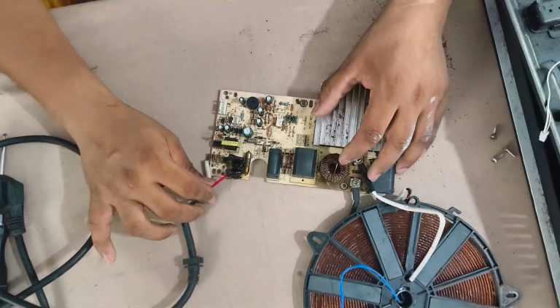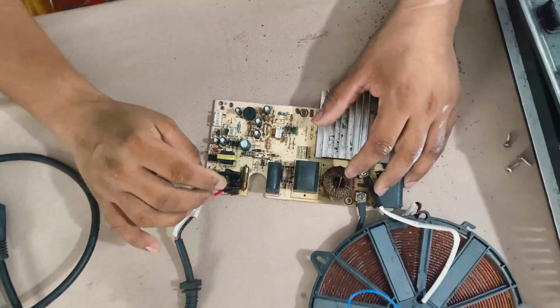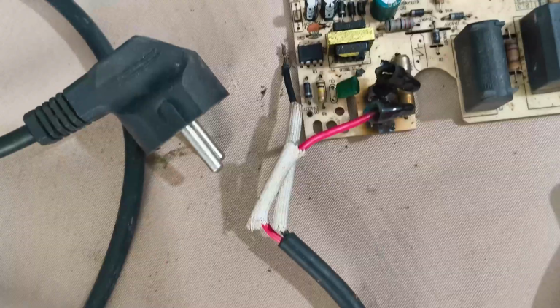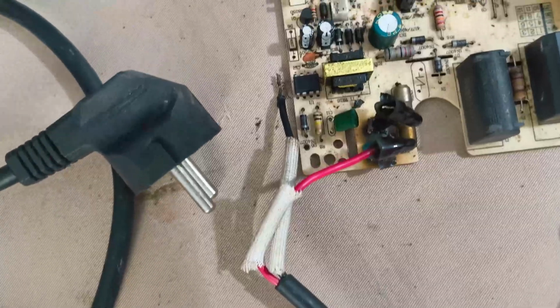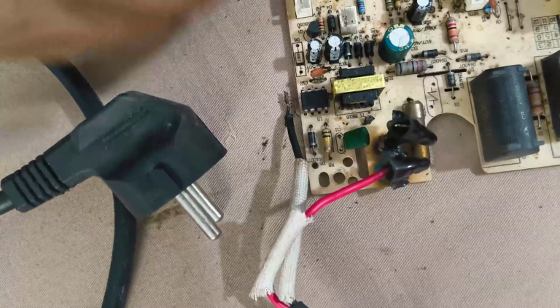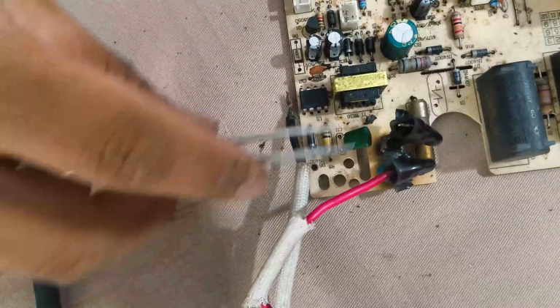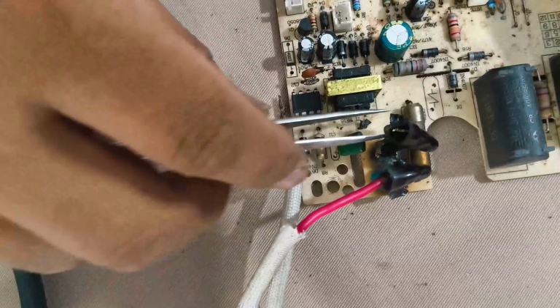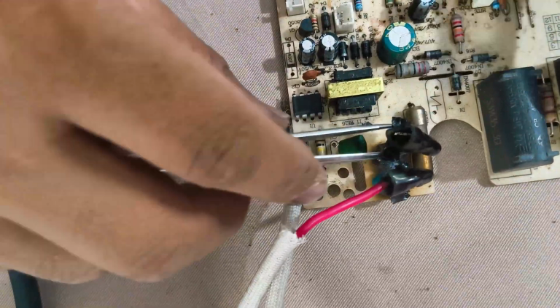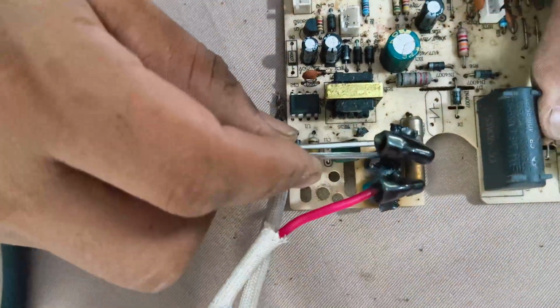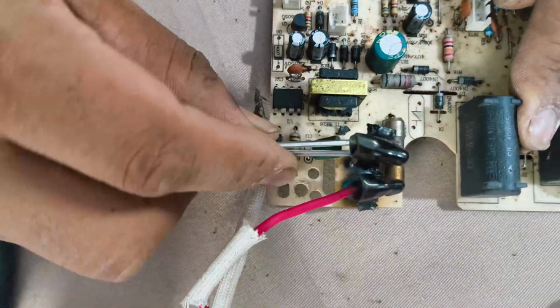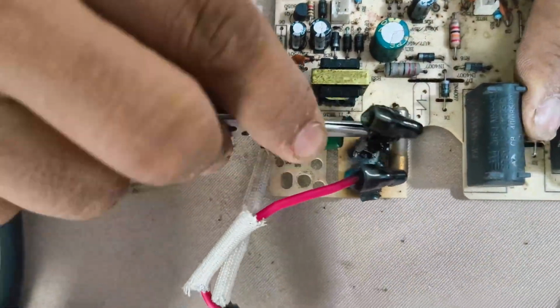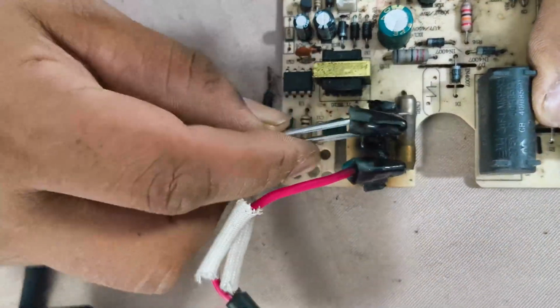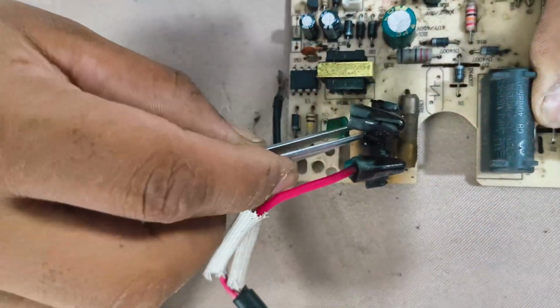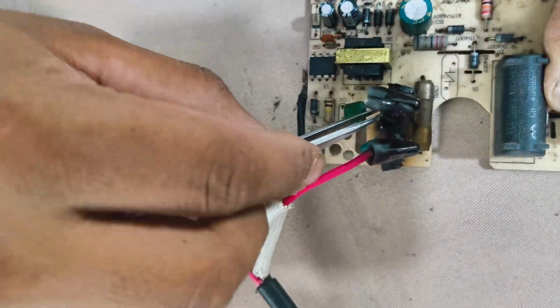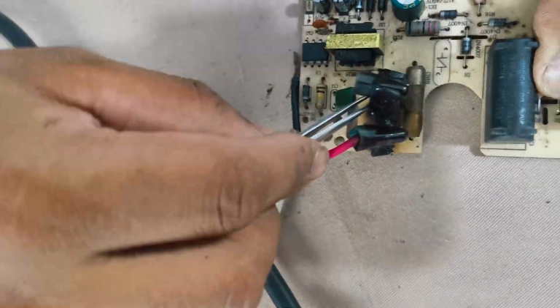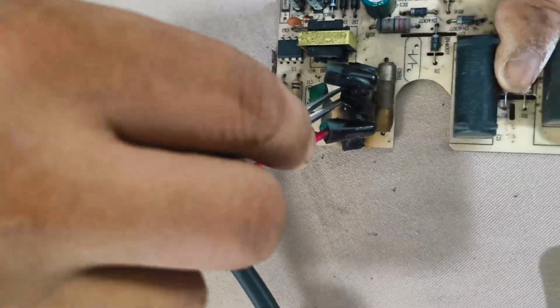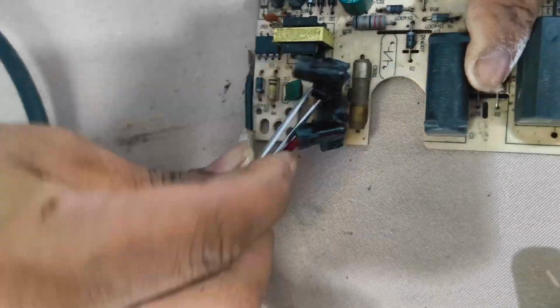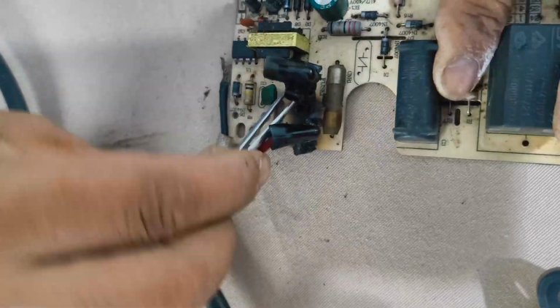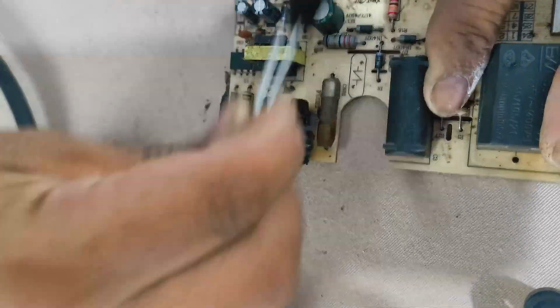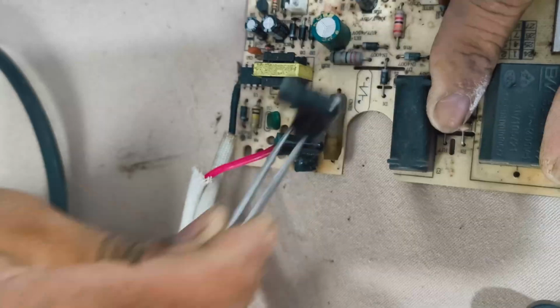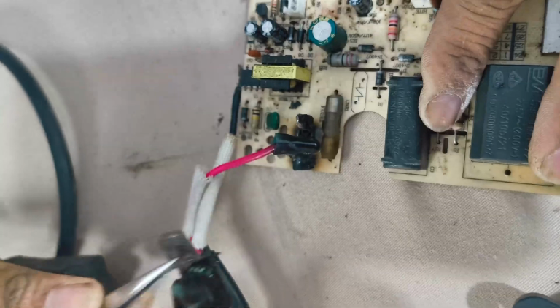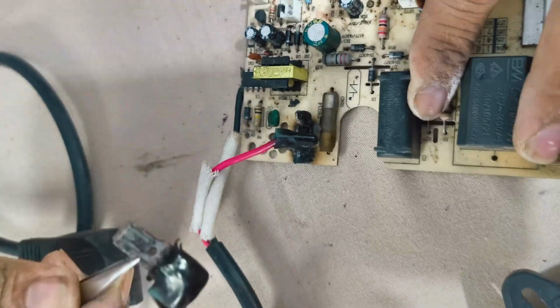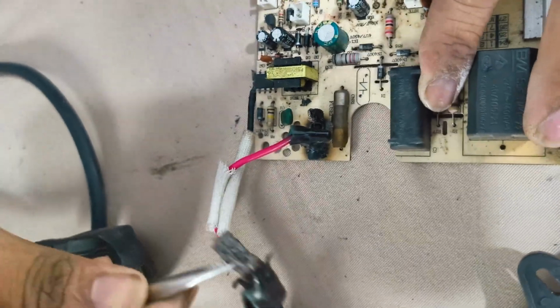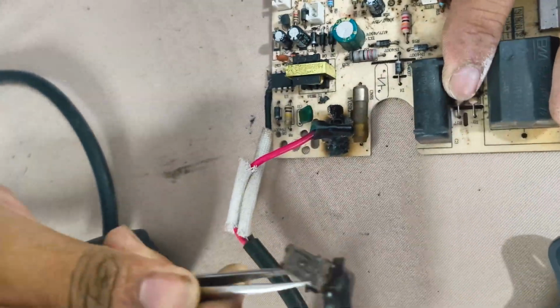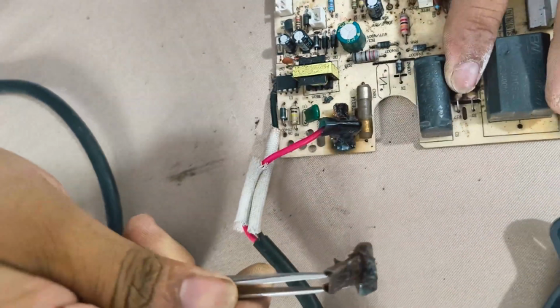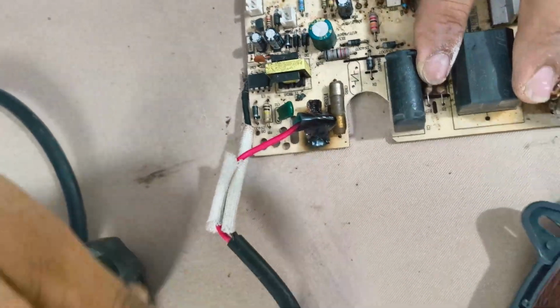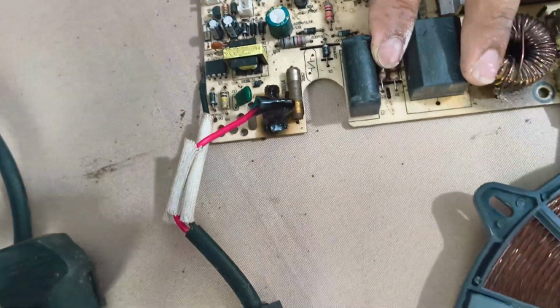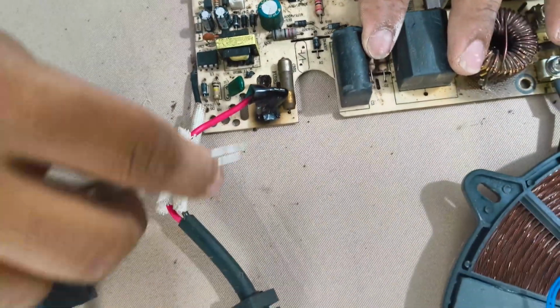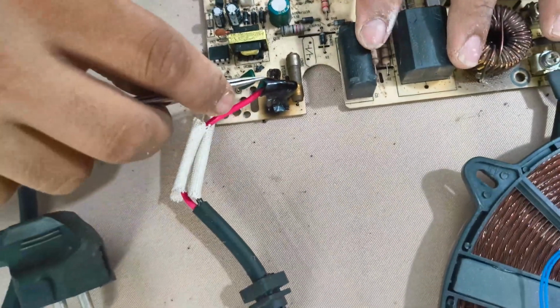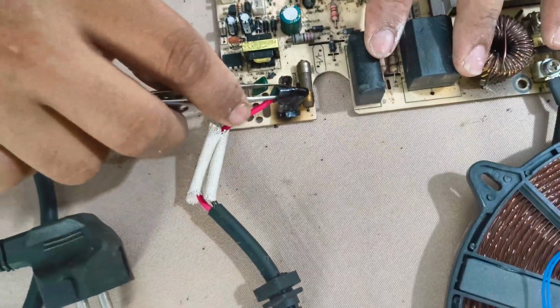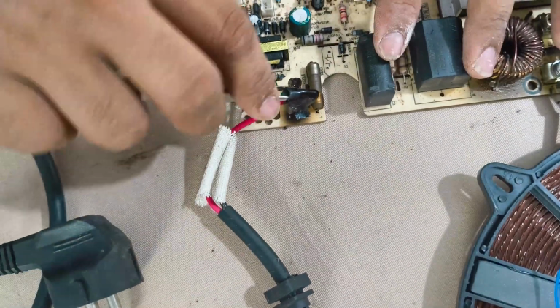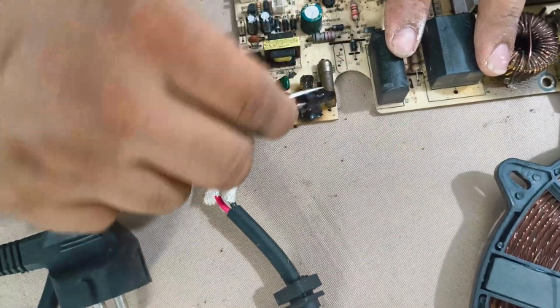You can see the power cable connection on the circuit board is completely burnt. This is one of the first reasons why an induction cooker fails to power on.